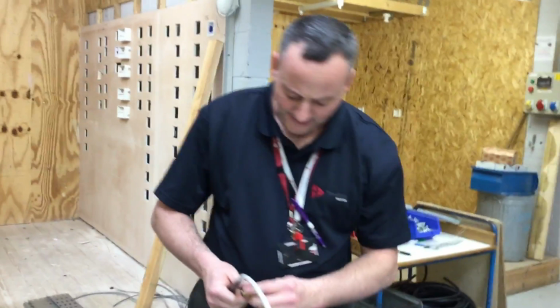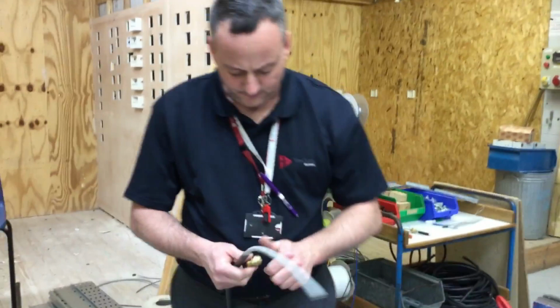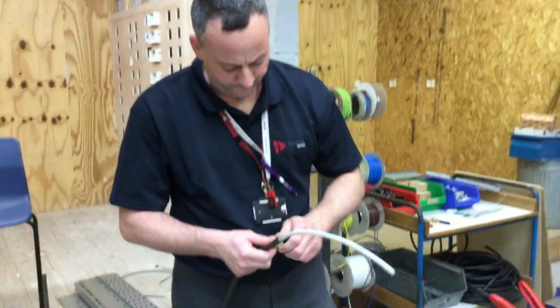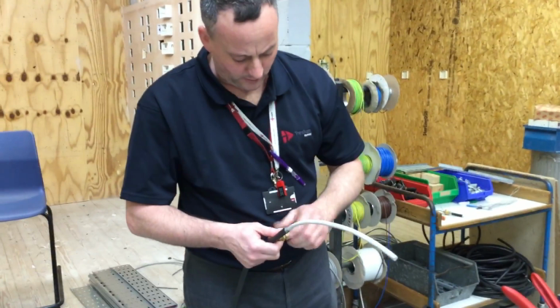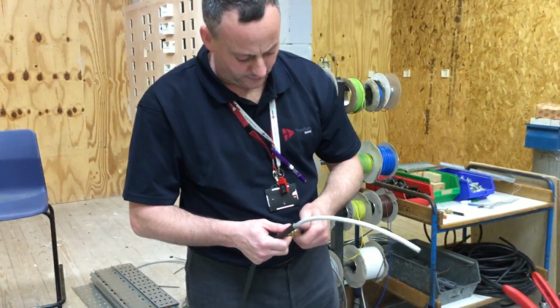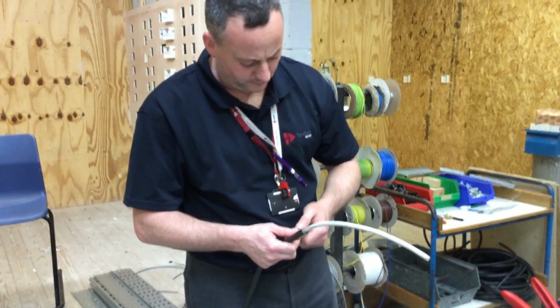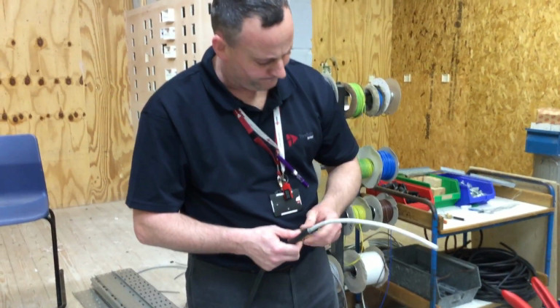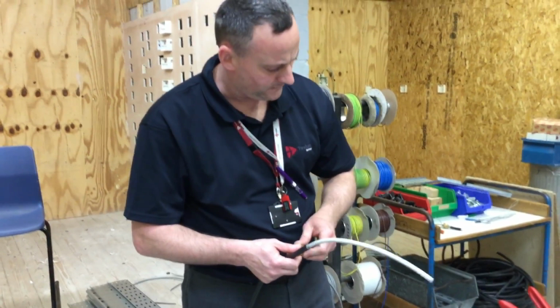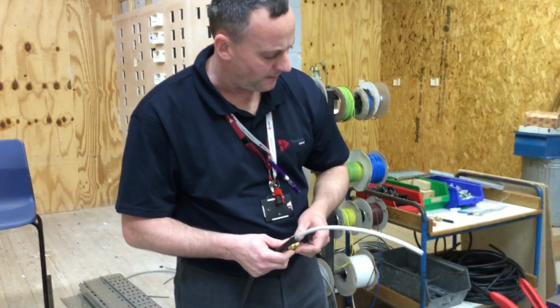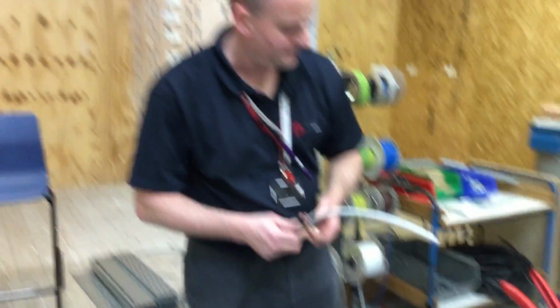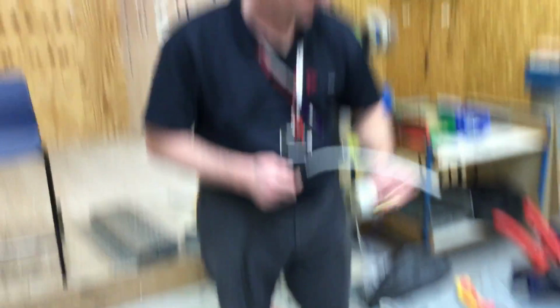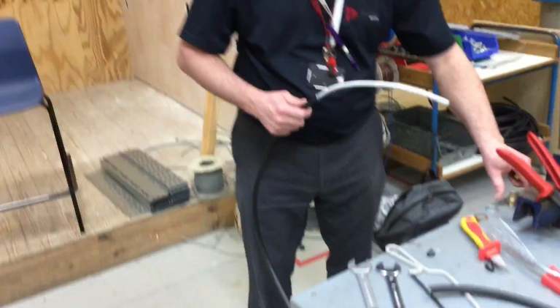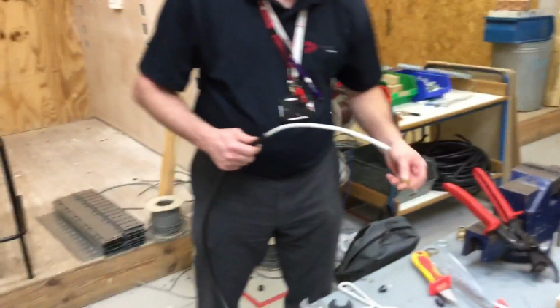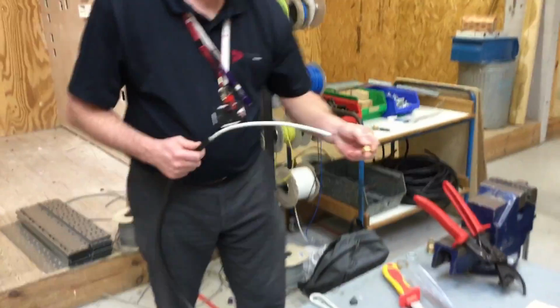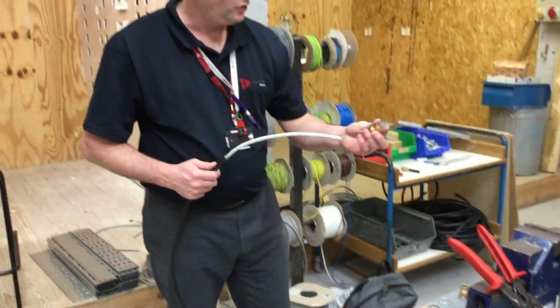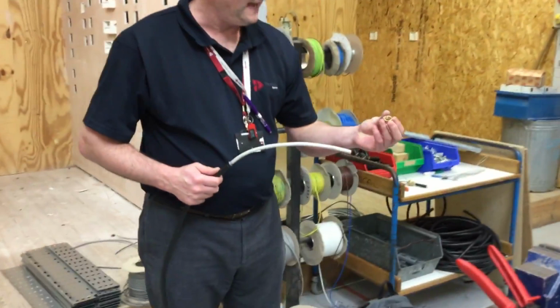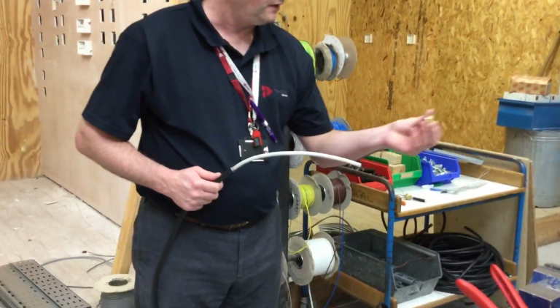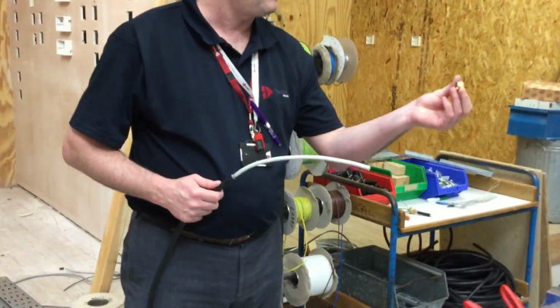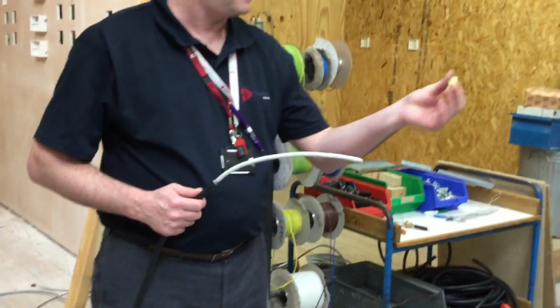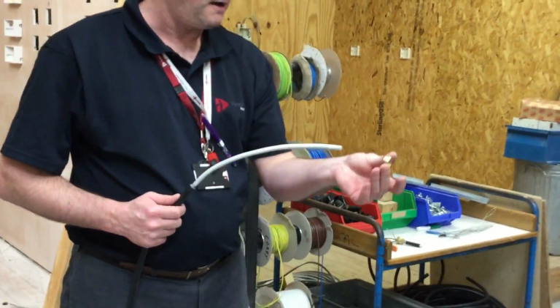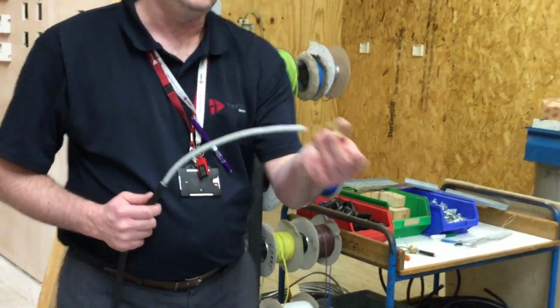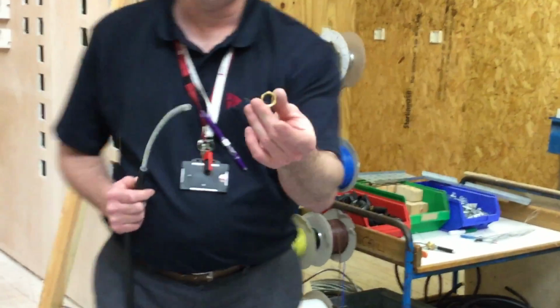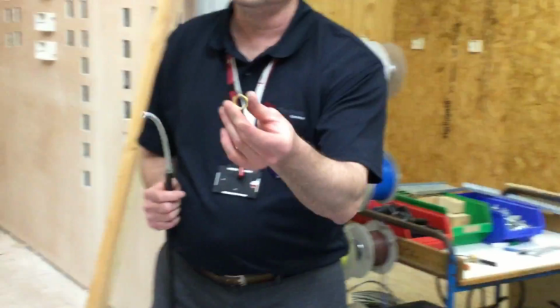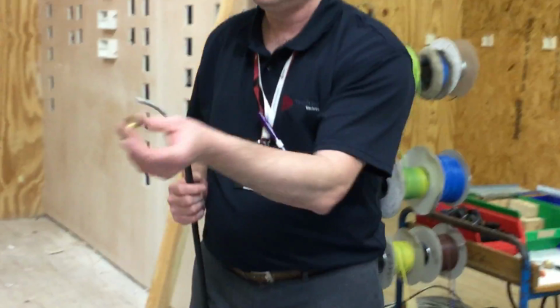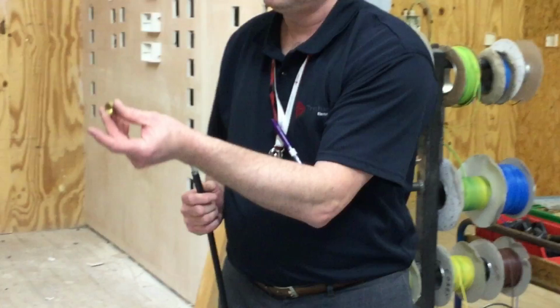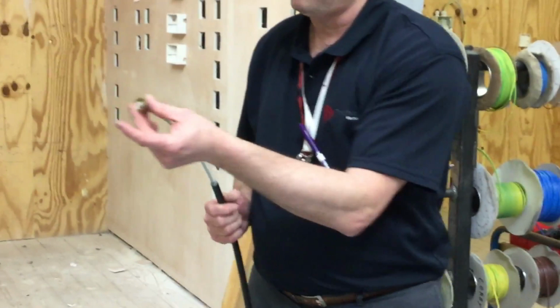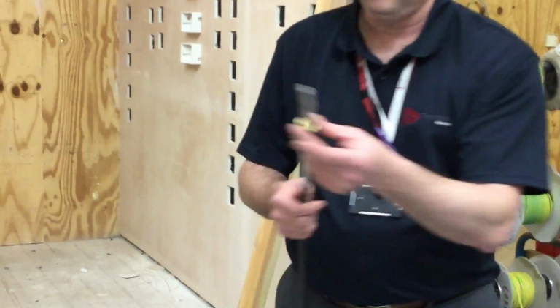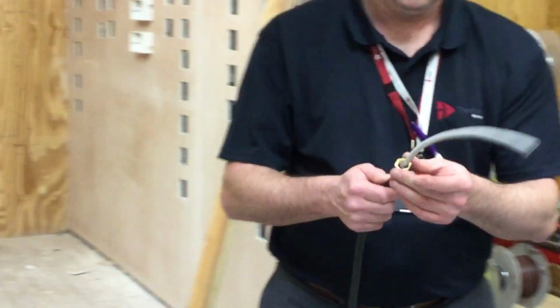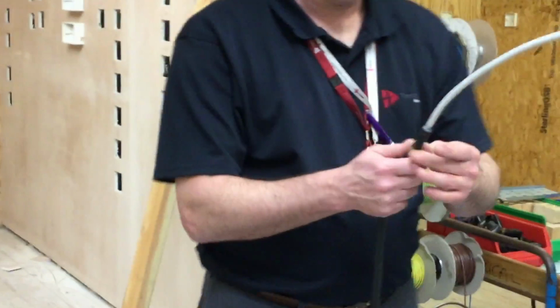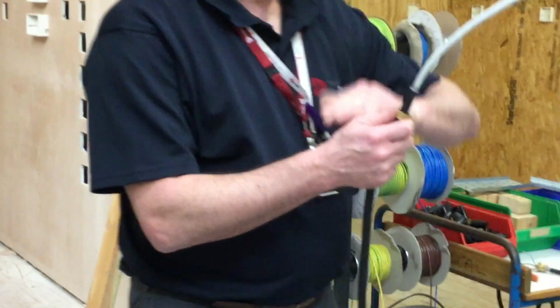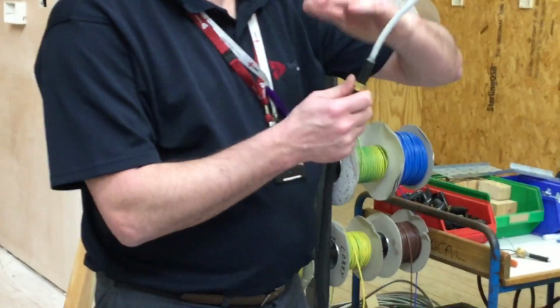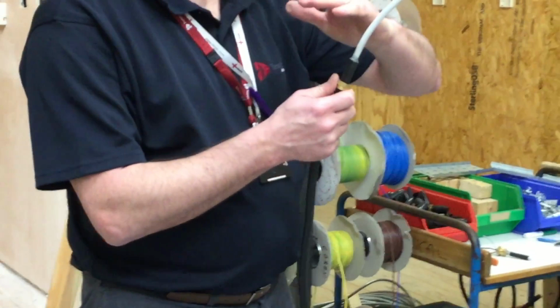Next, on goes the steel ray armoured gland nut. Making sure we get it so the threads are pointing upwards - we go on and the threads are in the up position.